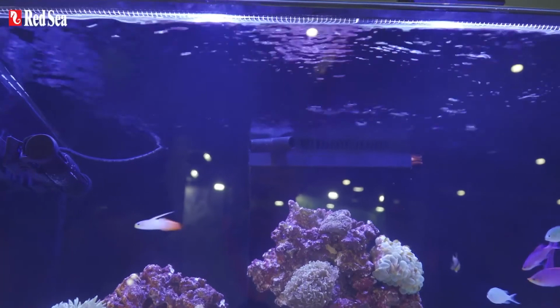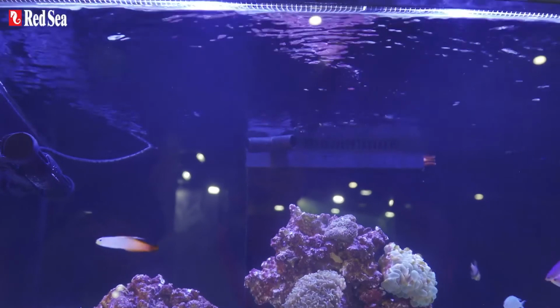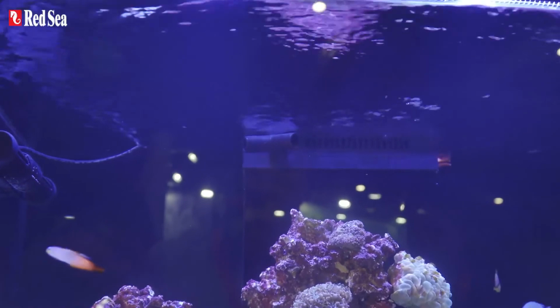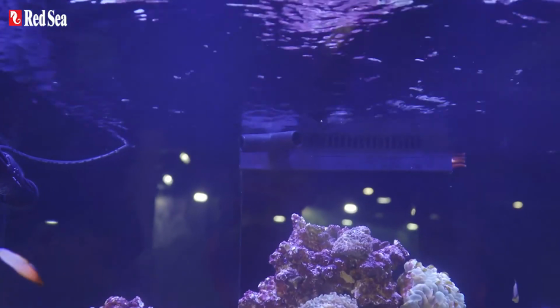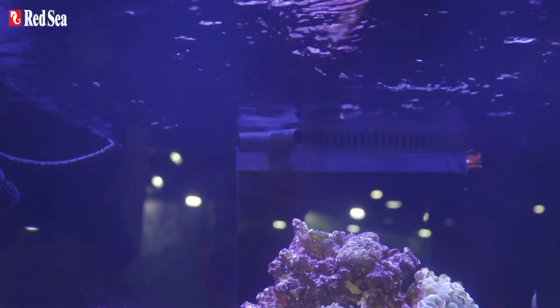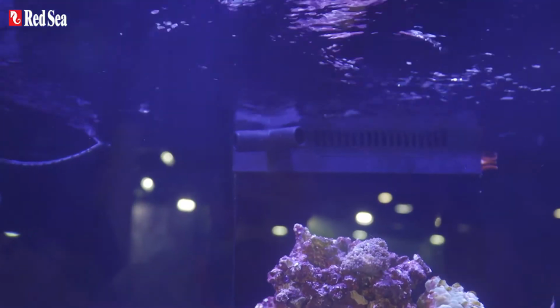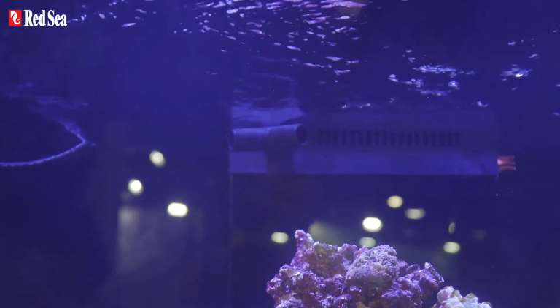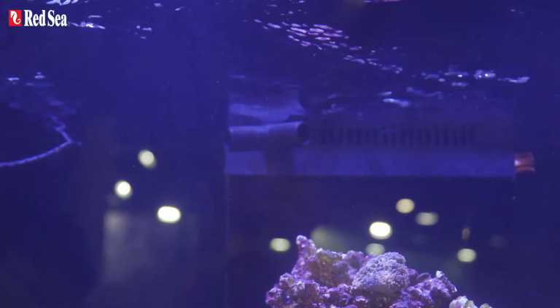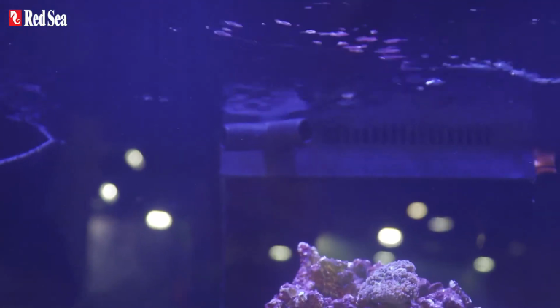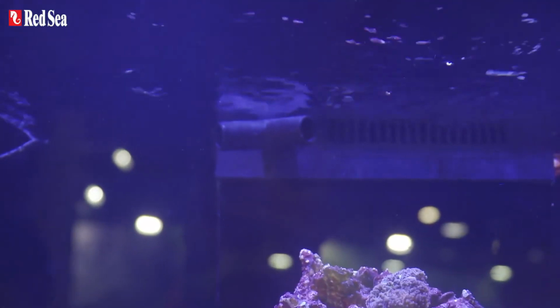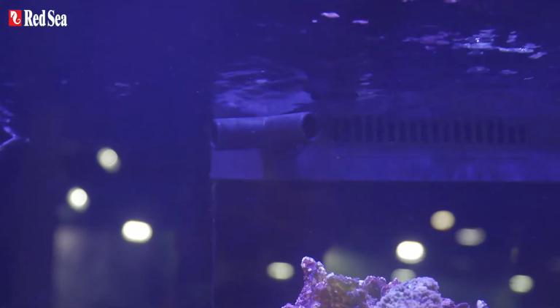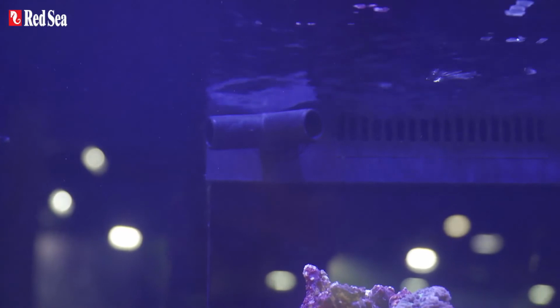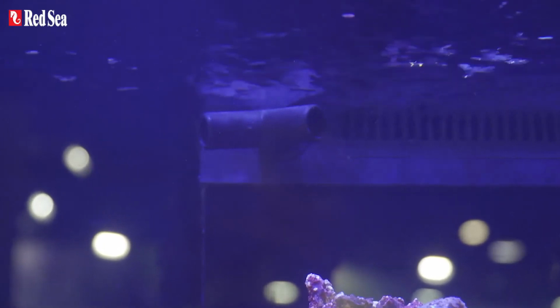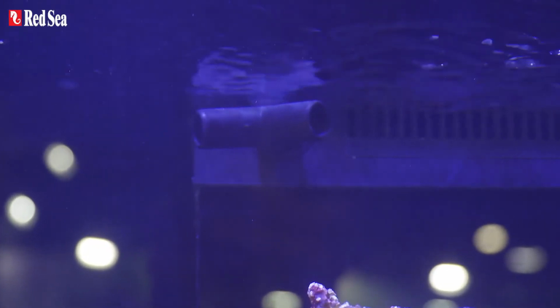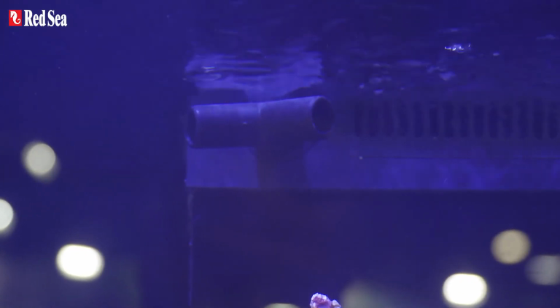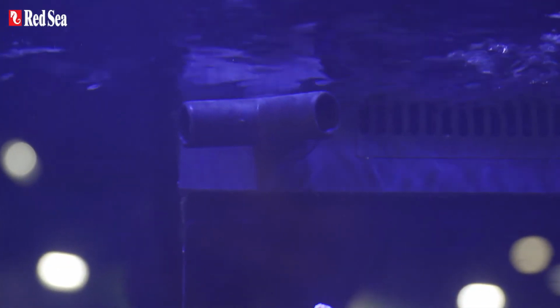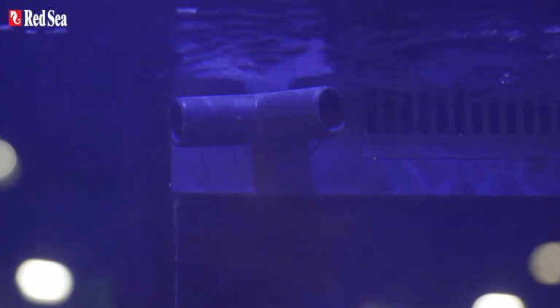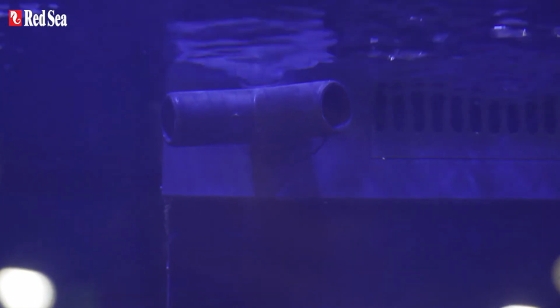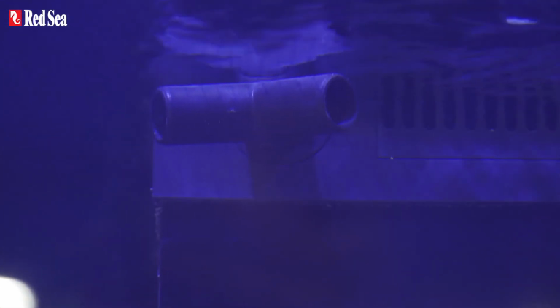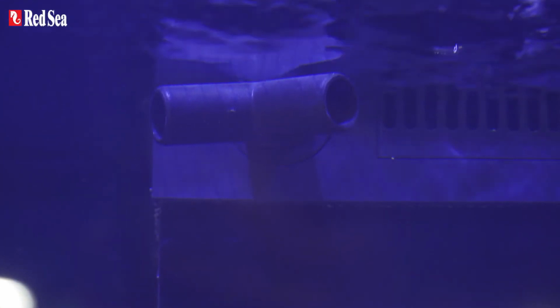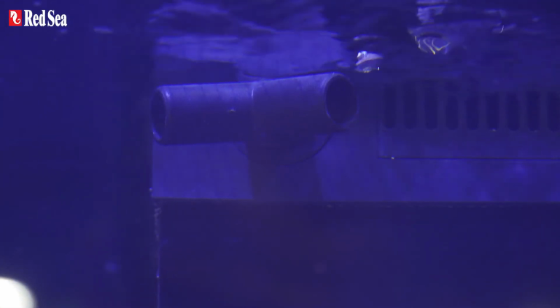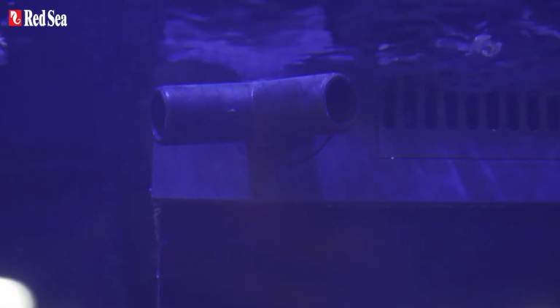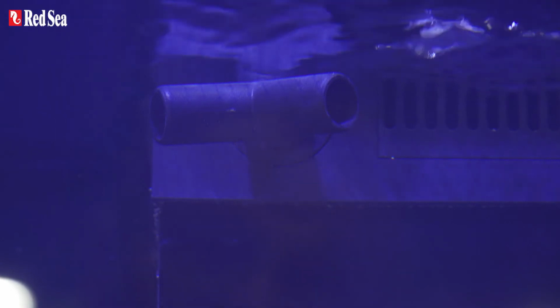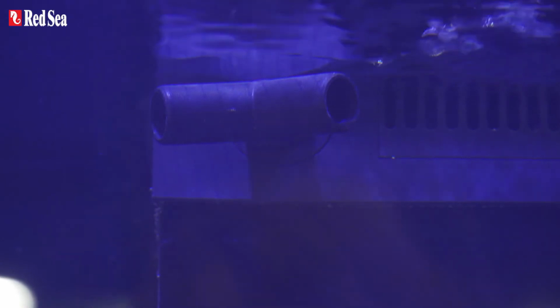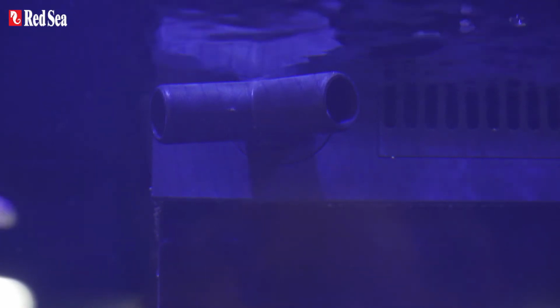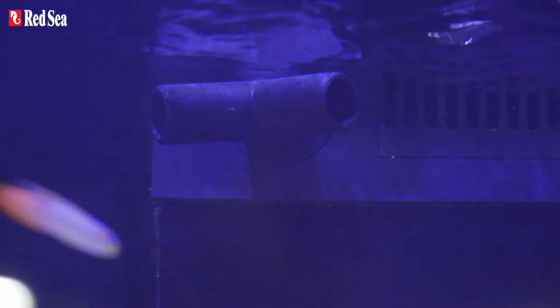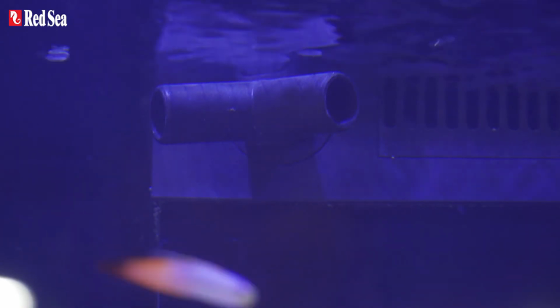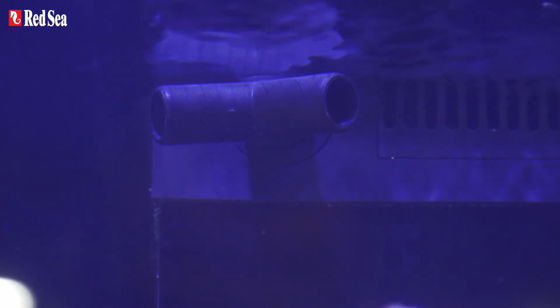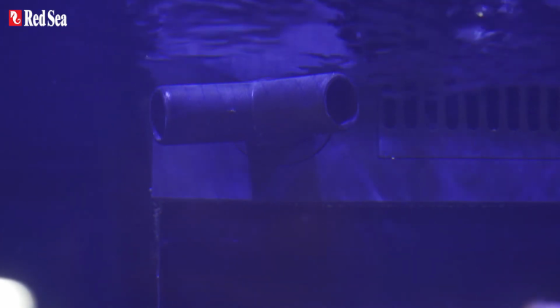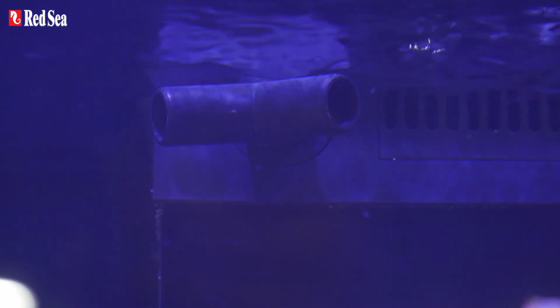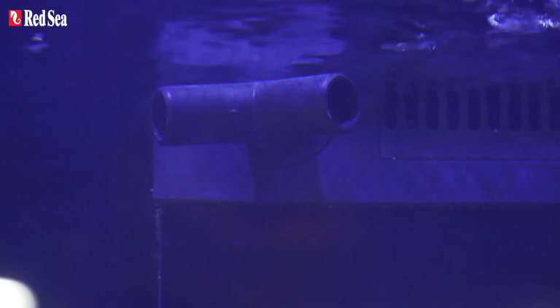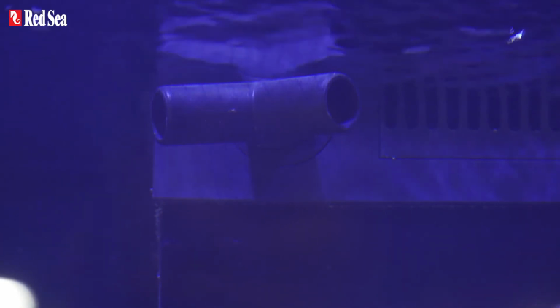Both of these models also come with the new Y-shaped outlet nozzle that flips the water return from the pump into two streams, enabling a more powerful pump to be used or to improve the water distribution throughout the aquarium.